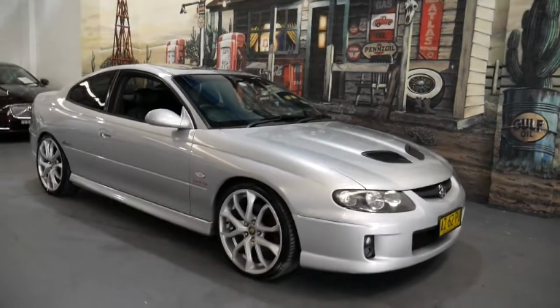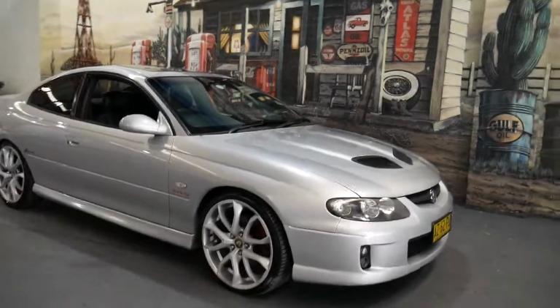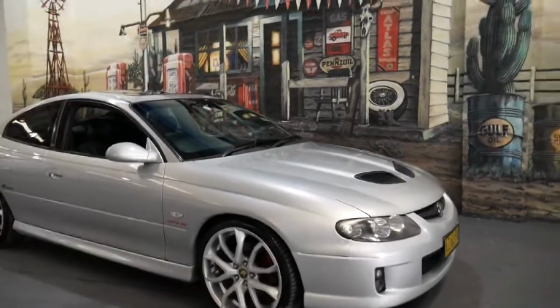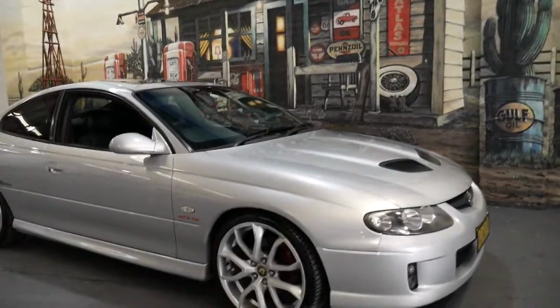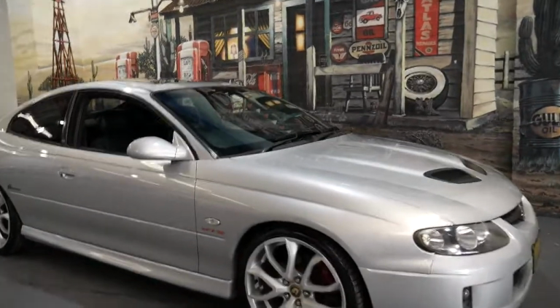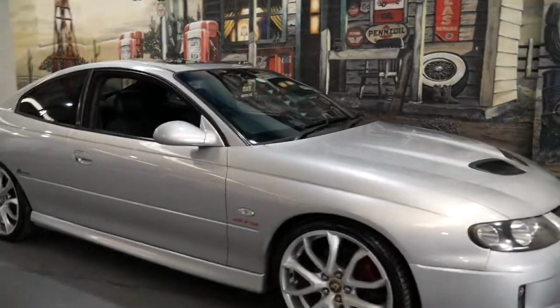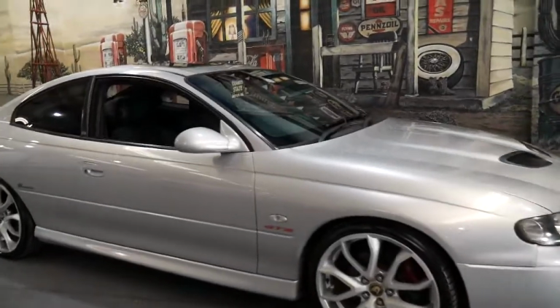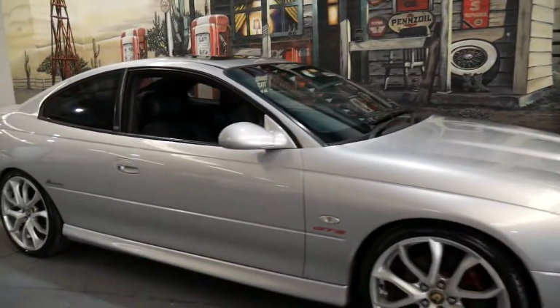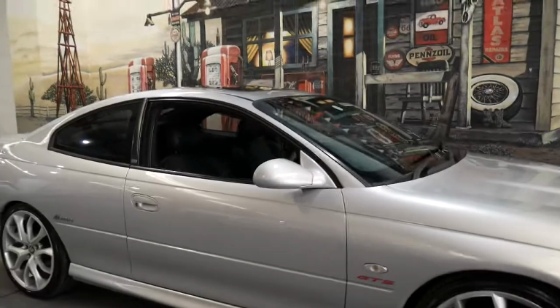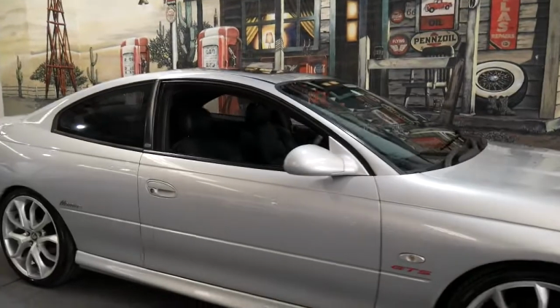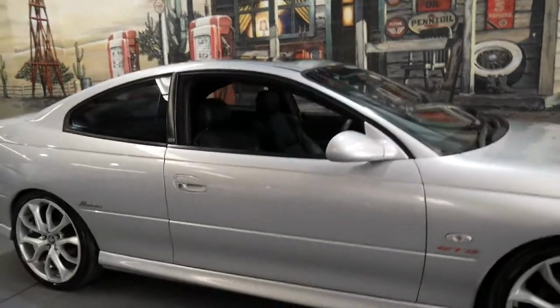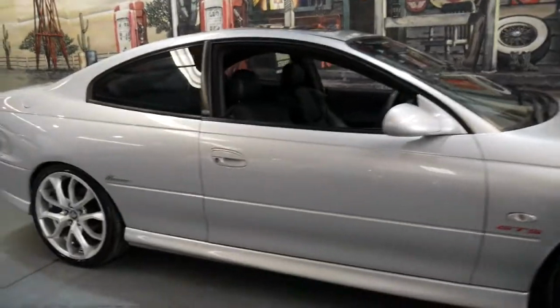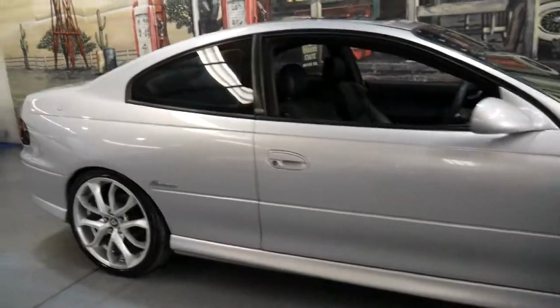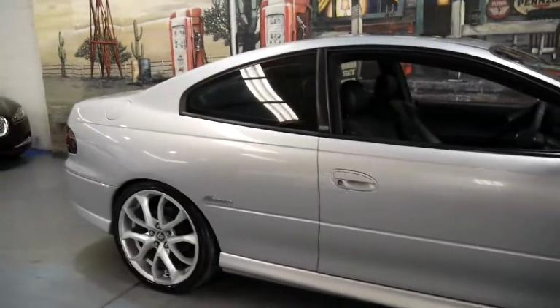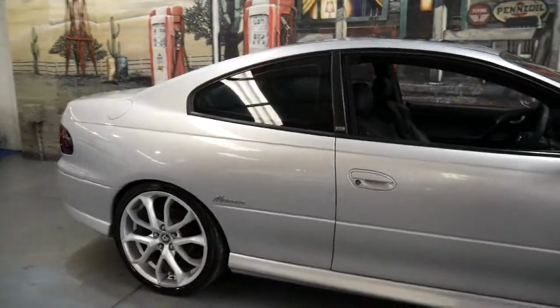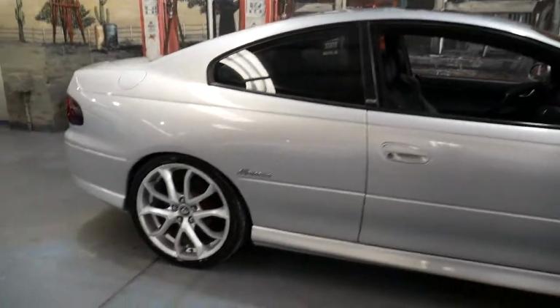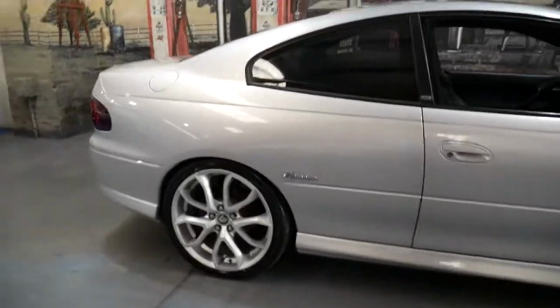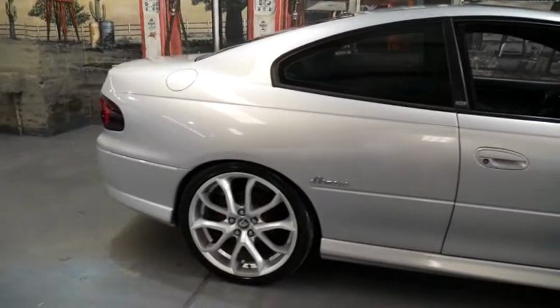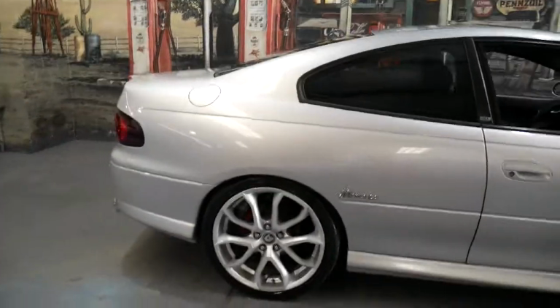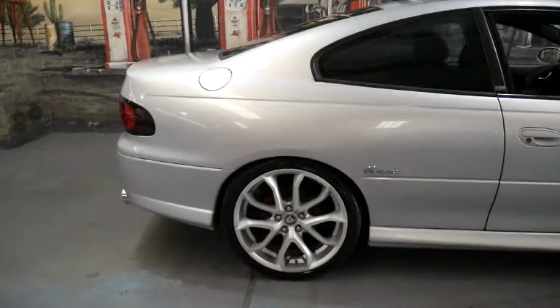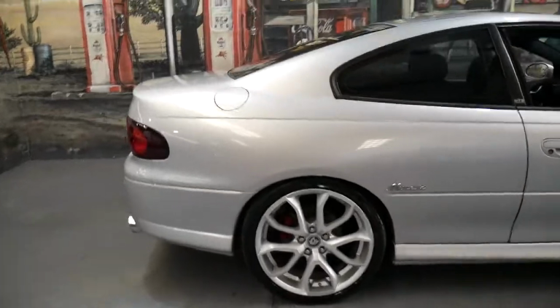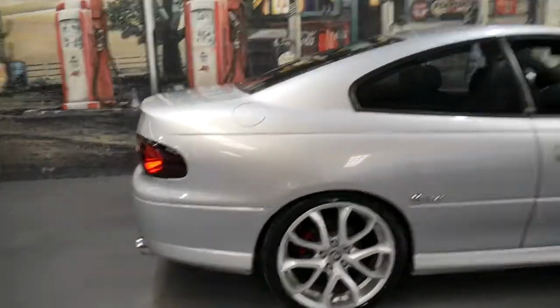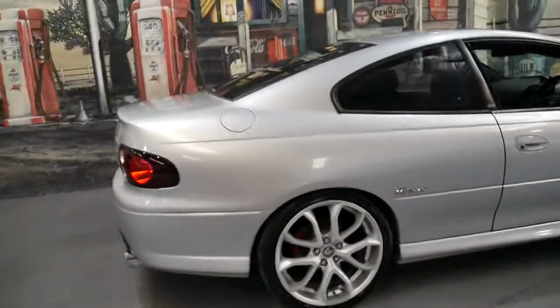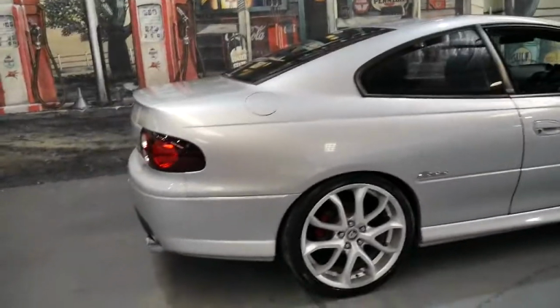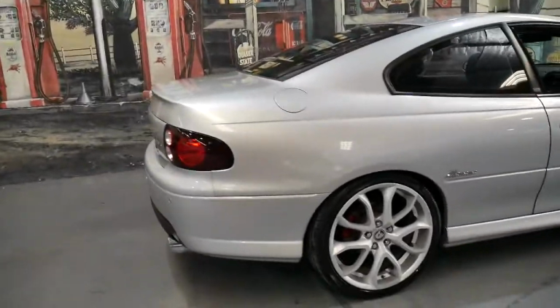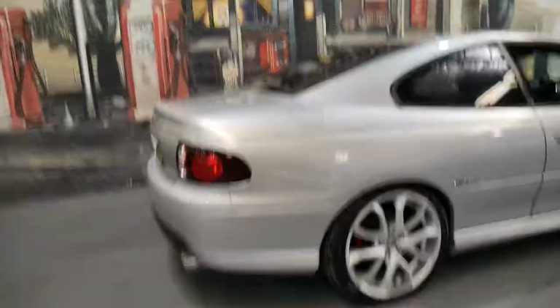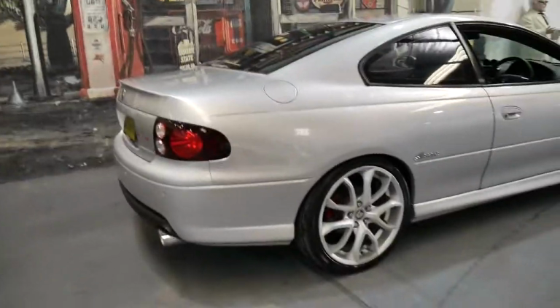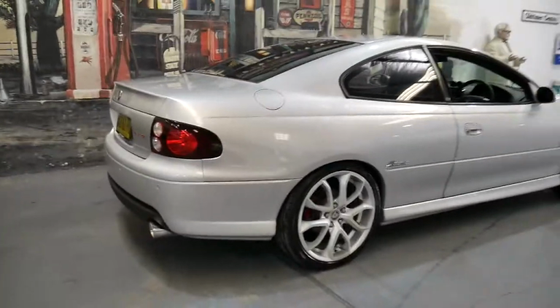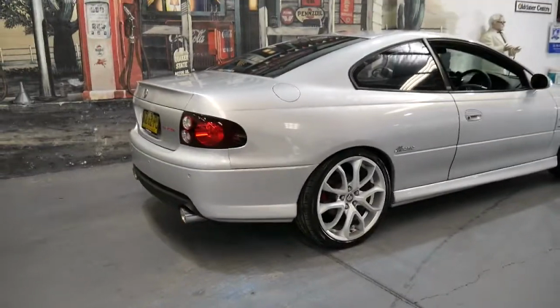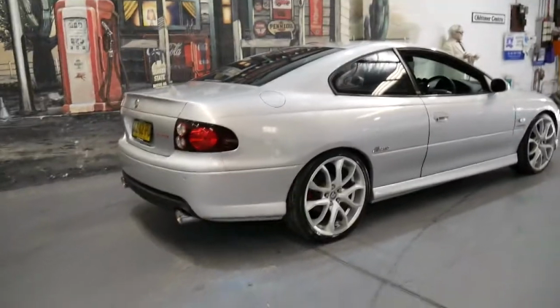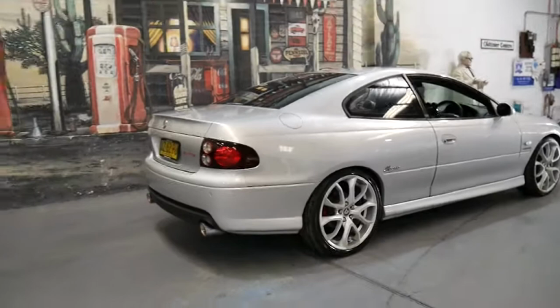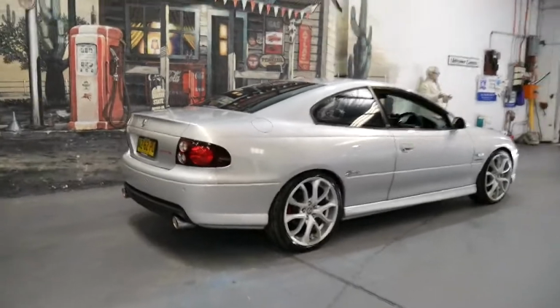These Holden Monaros are becoming very good value for money, especially when you look at a car like this with 182,000 kilometres for around $20,000.